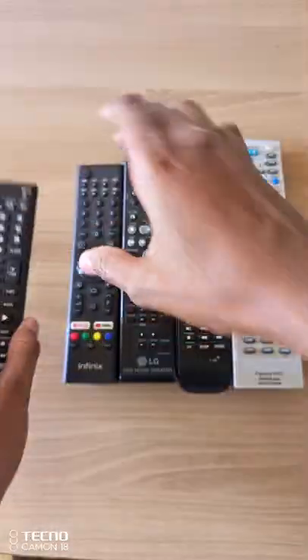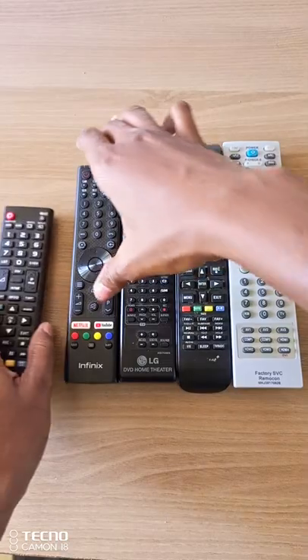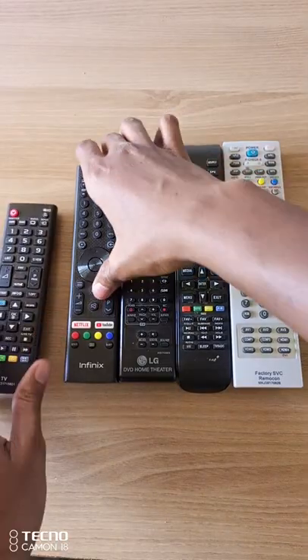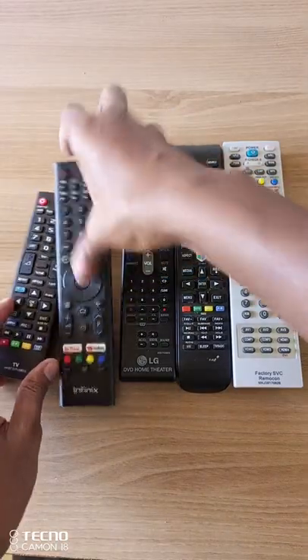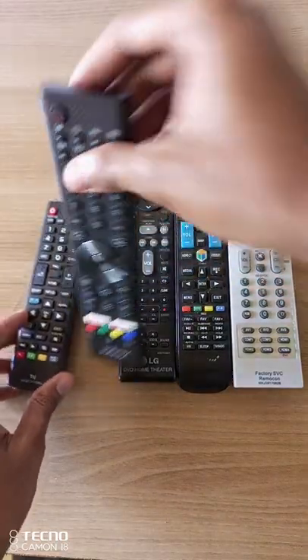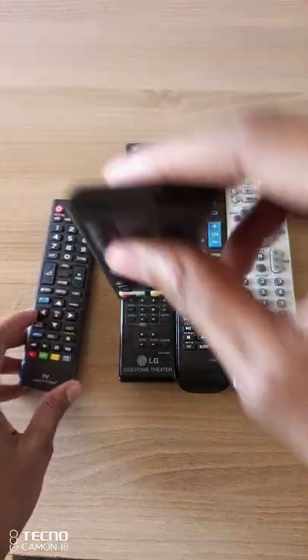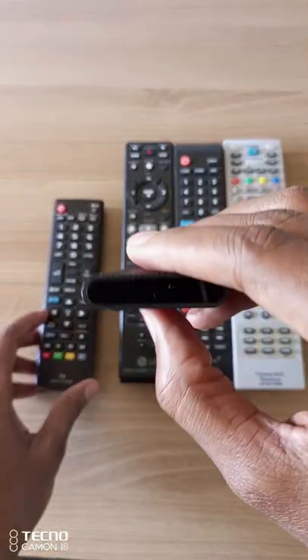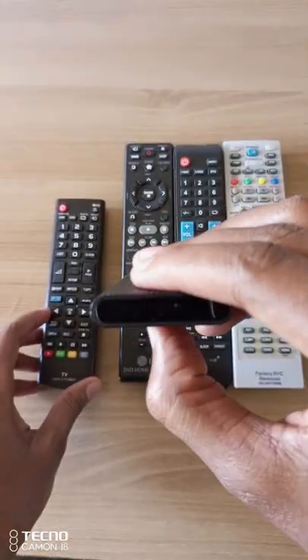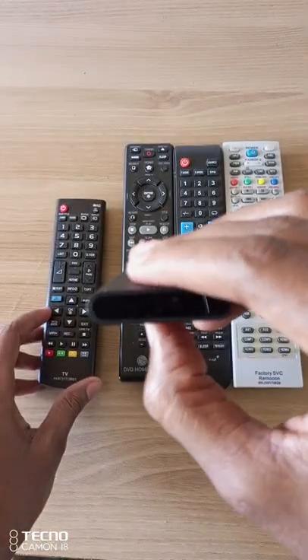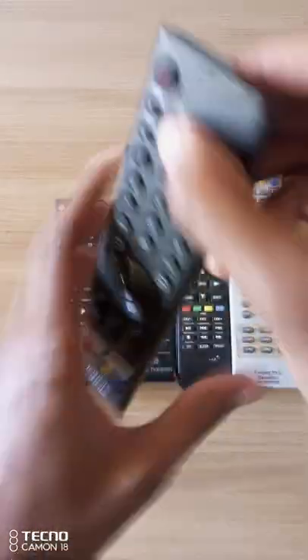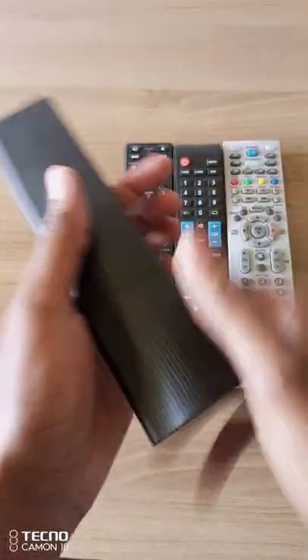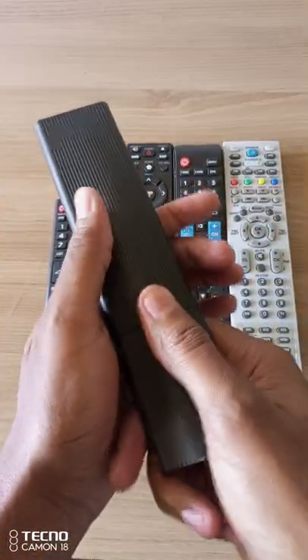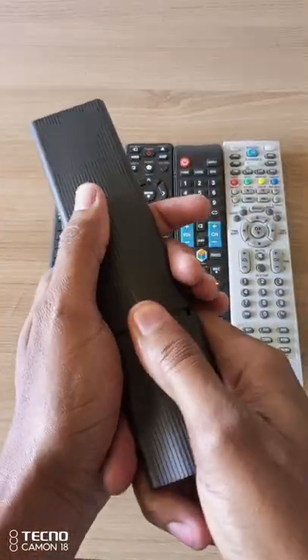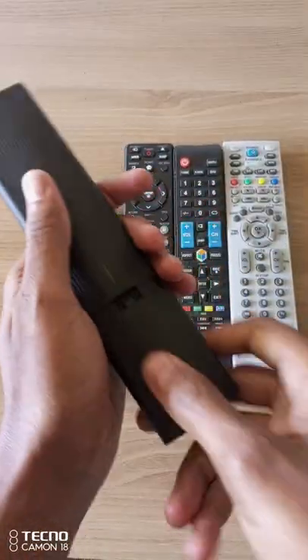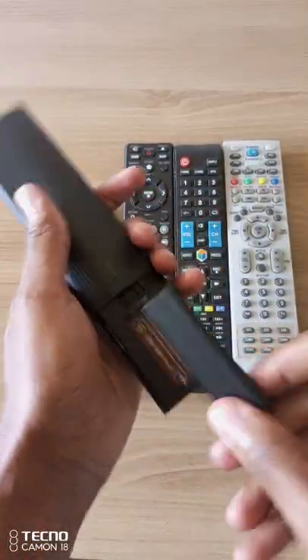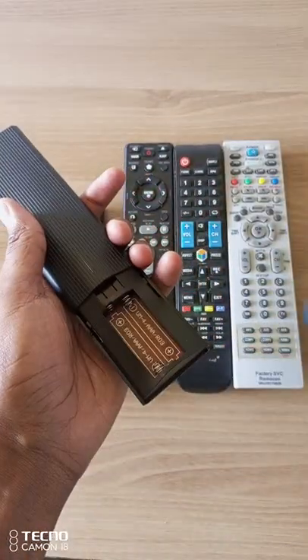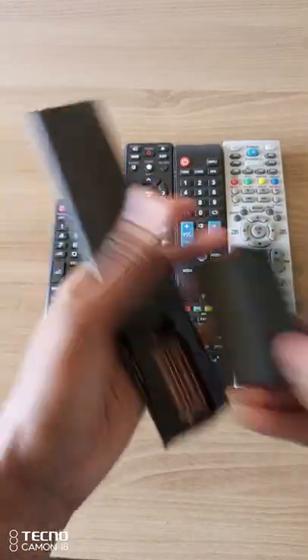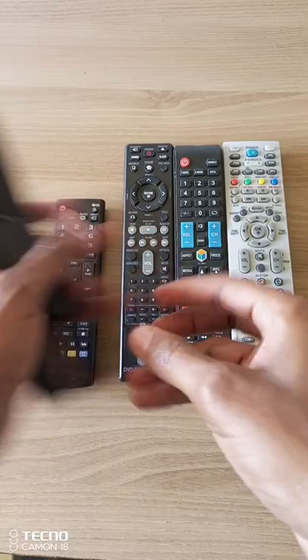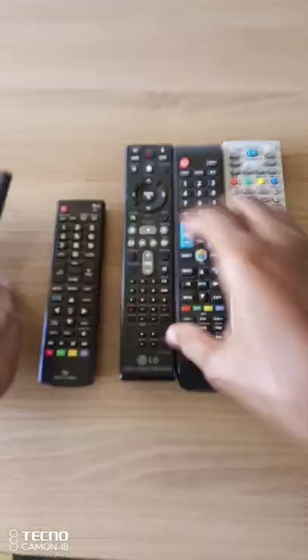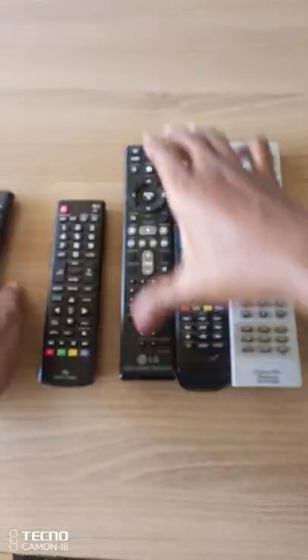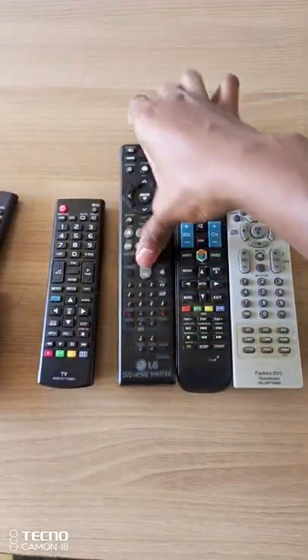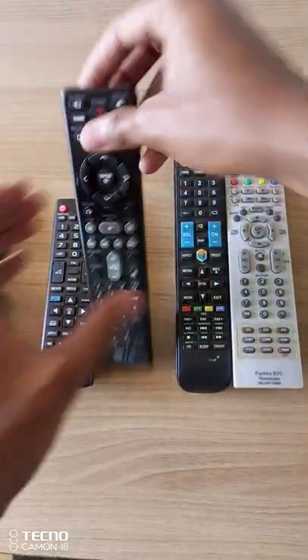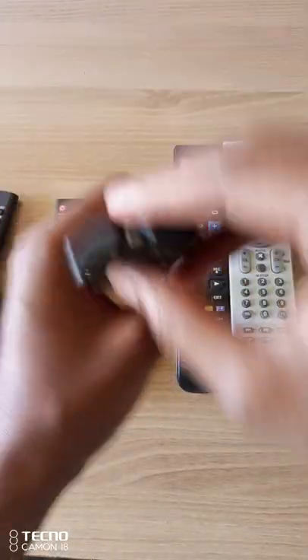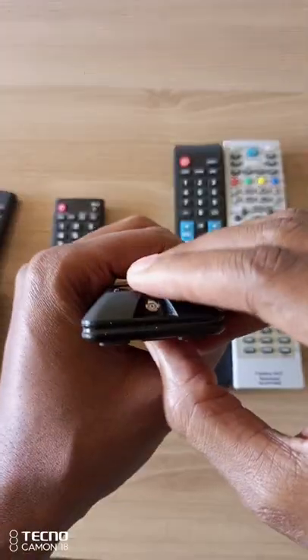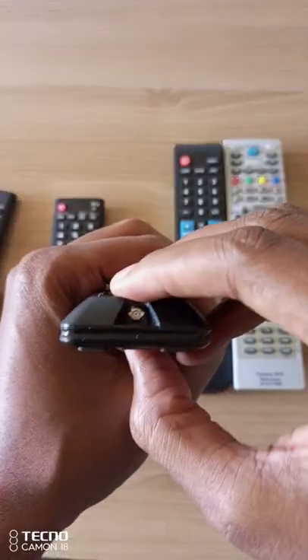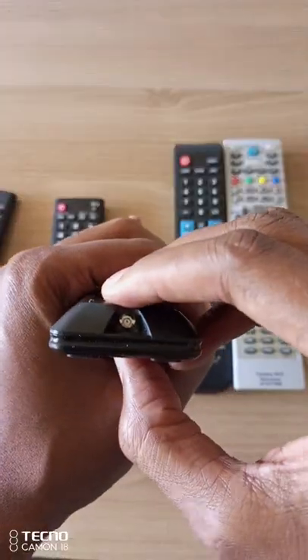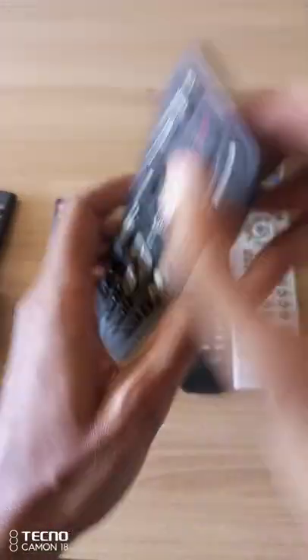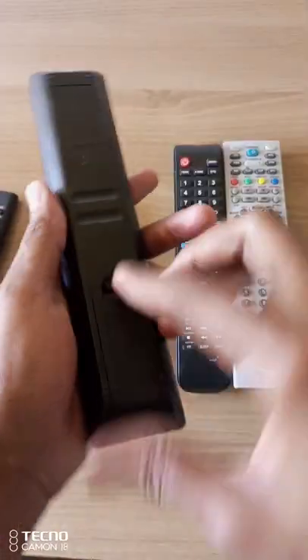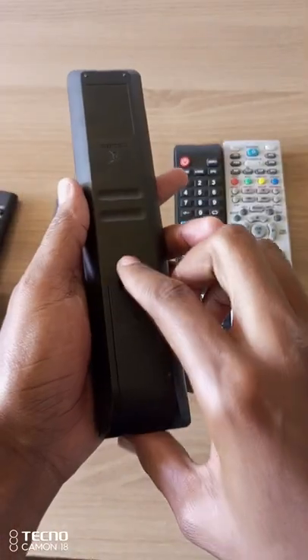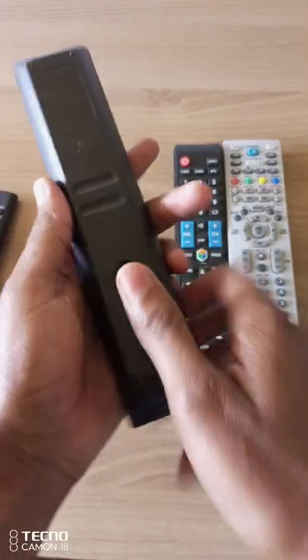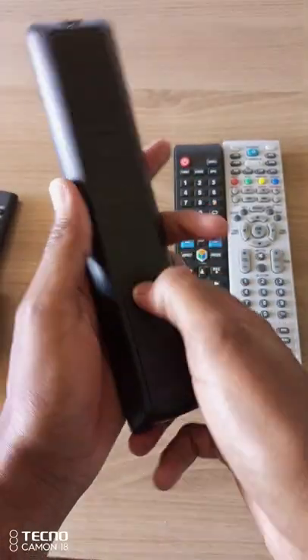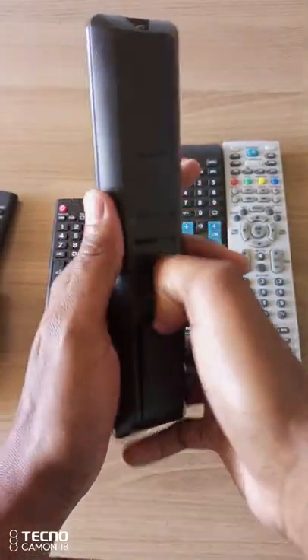If the light is not working, this means that your remote control does not have any batteries, or your batteries are low.